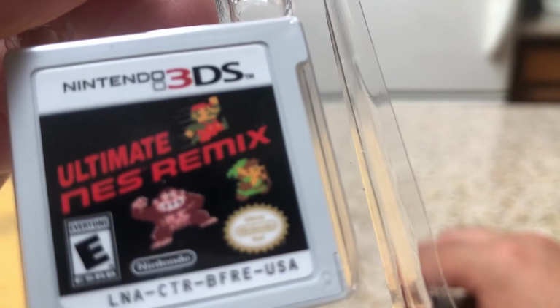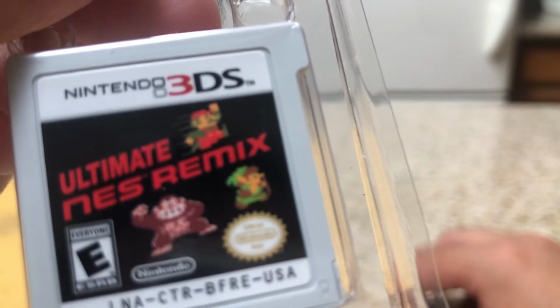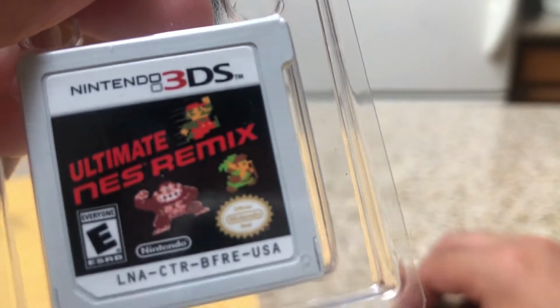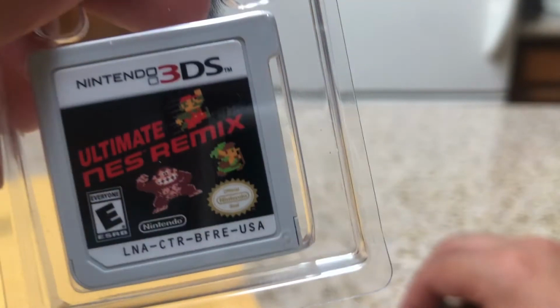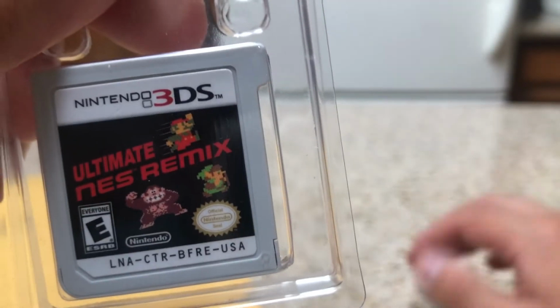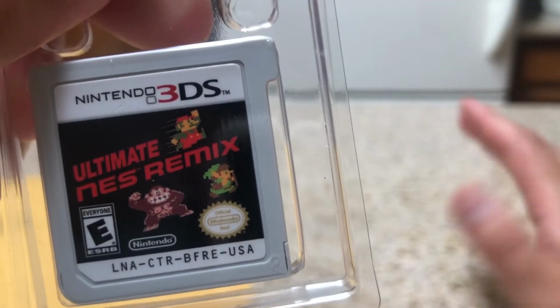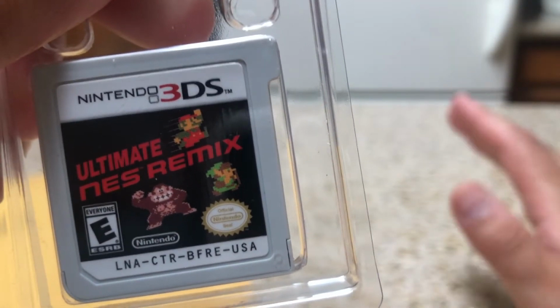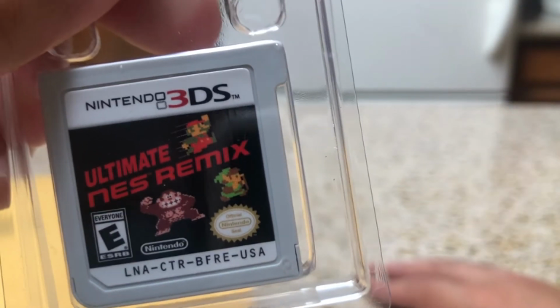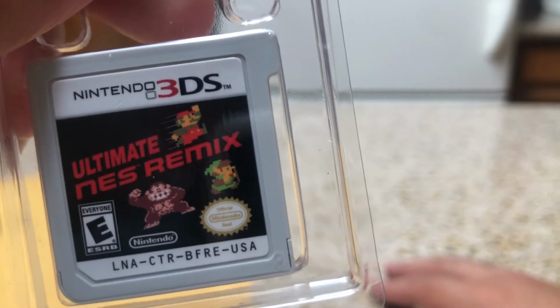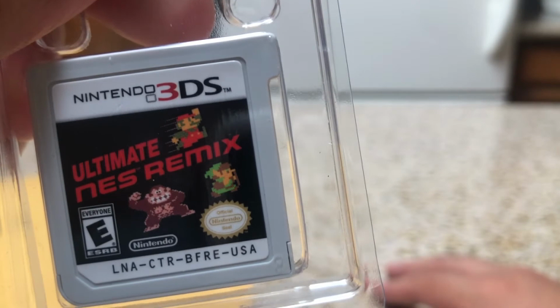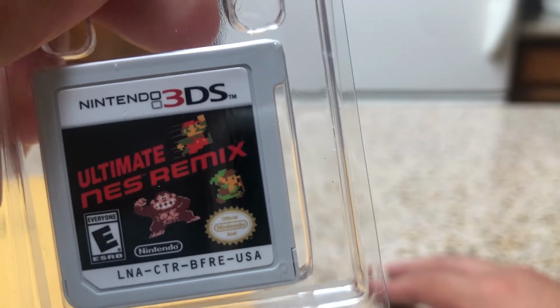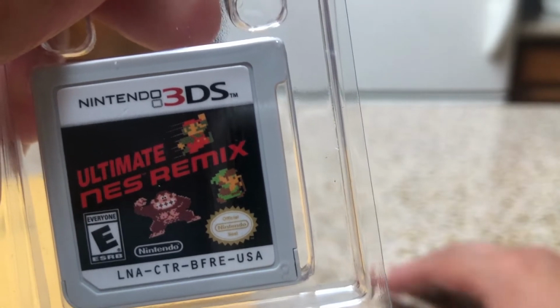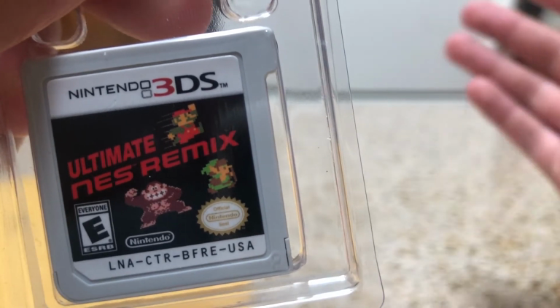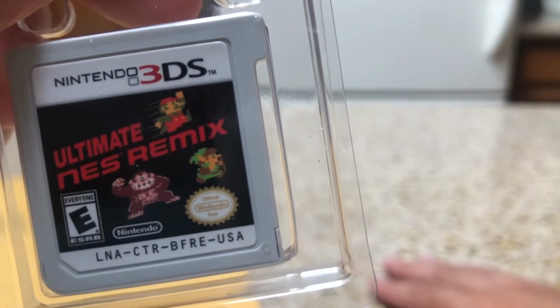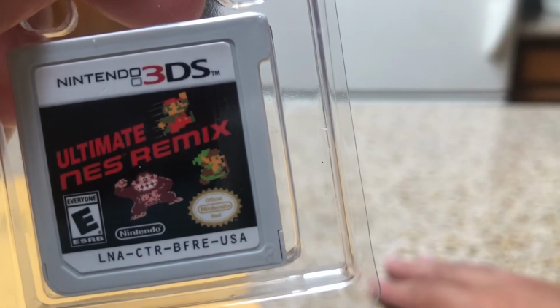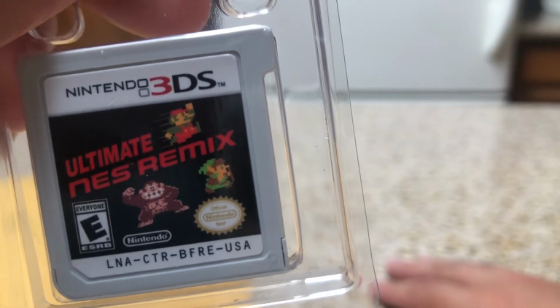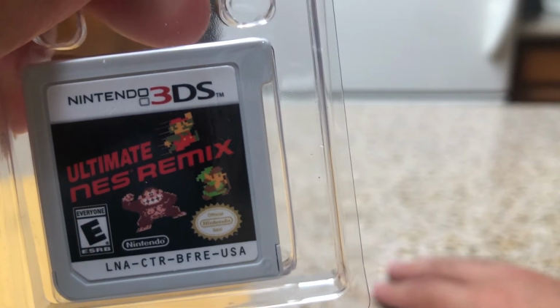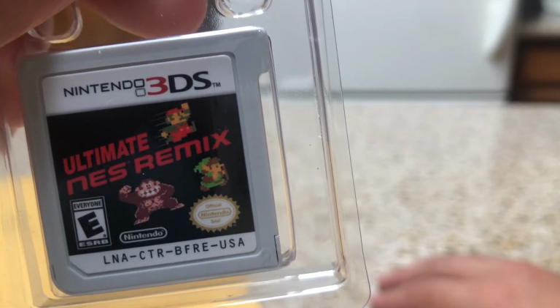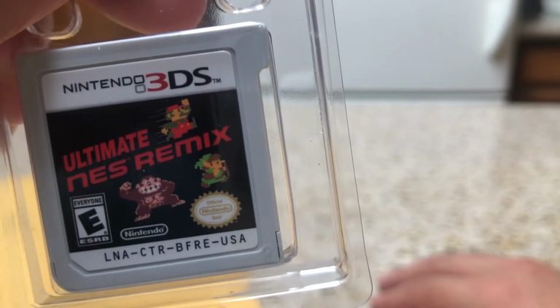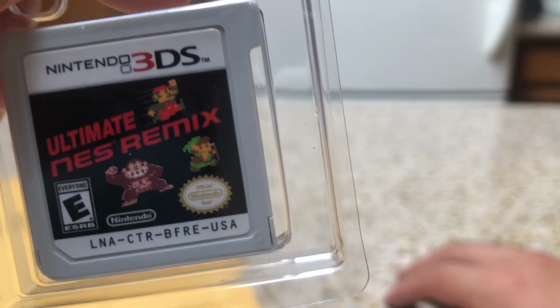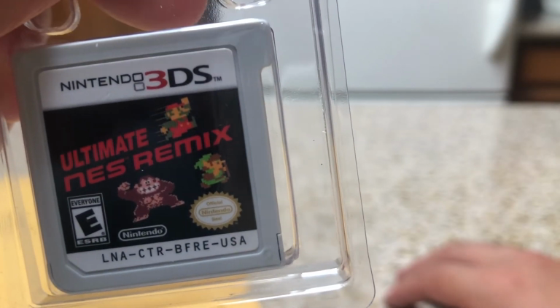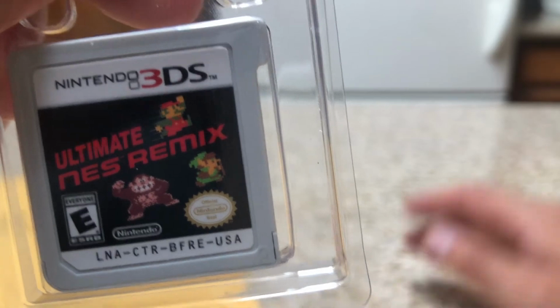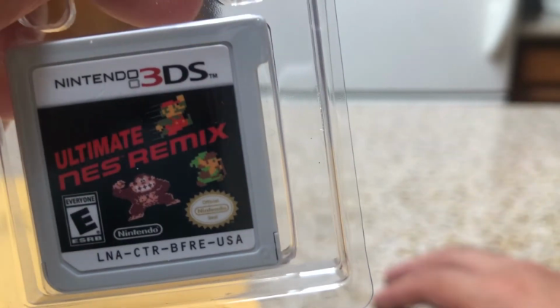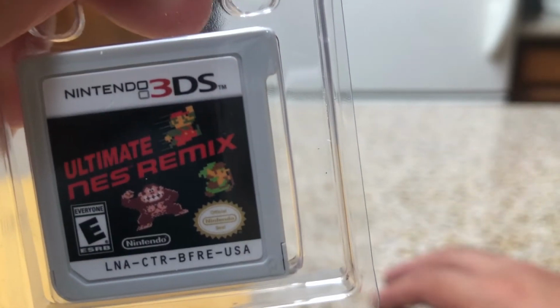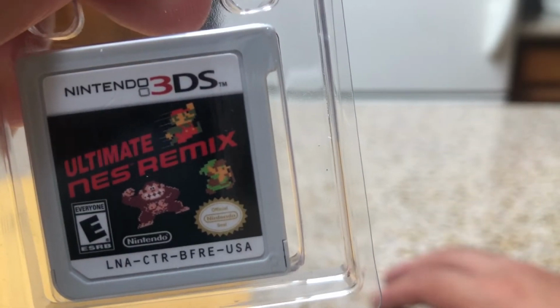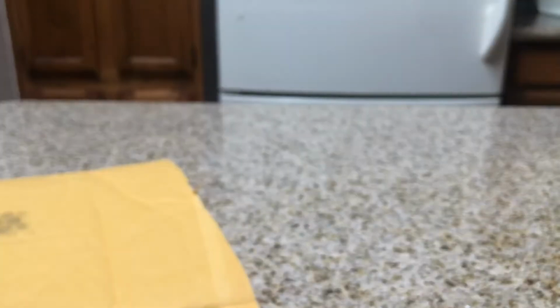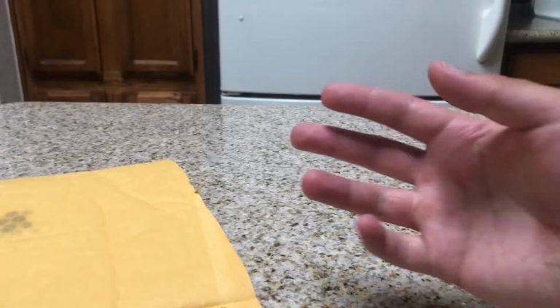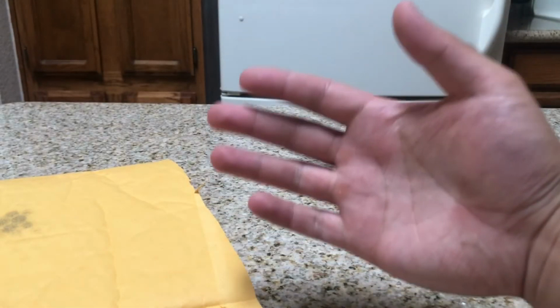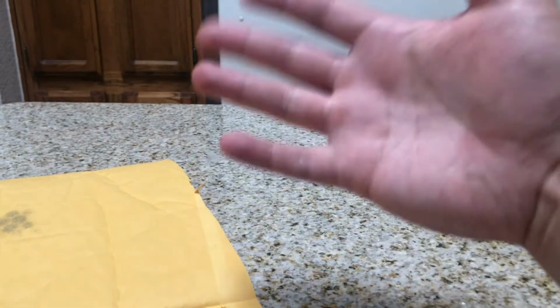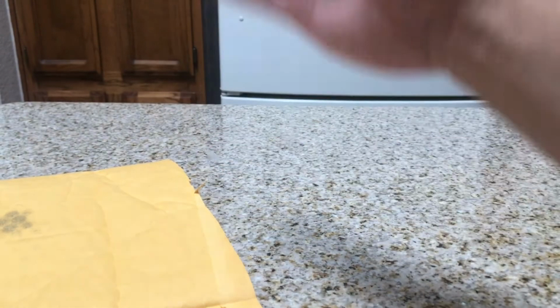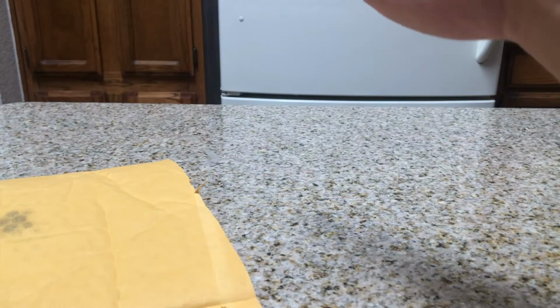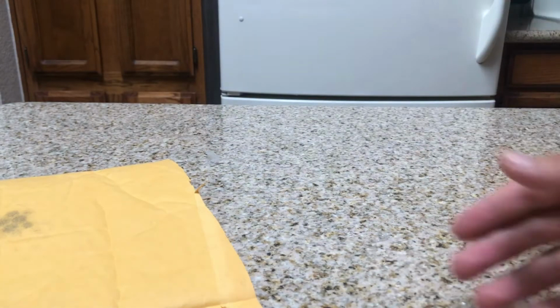Ultimate NES Remix. I've always seen the NES Remix games on Wii U but don't have any of those, unfortunately. I saw it here on 3DS and thought I really had to try that game. Let me grab that one that just flew to the floor.